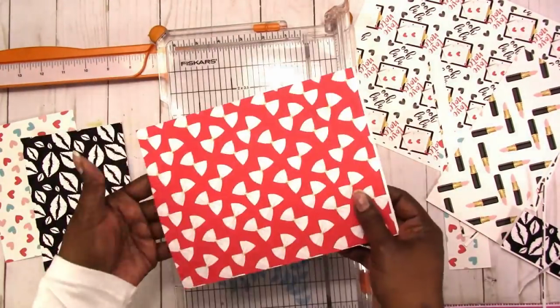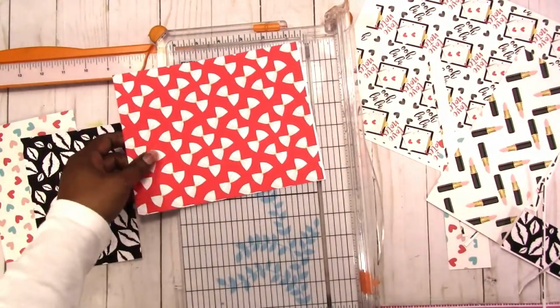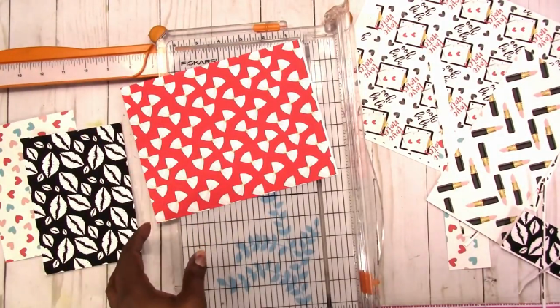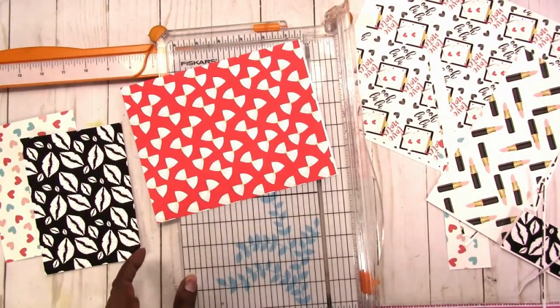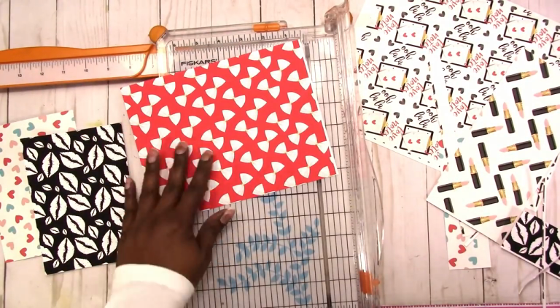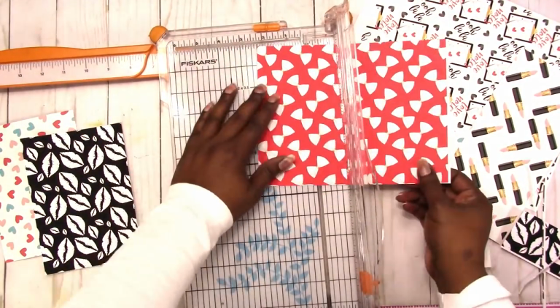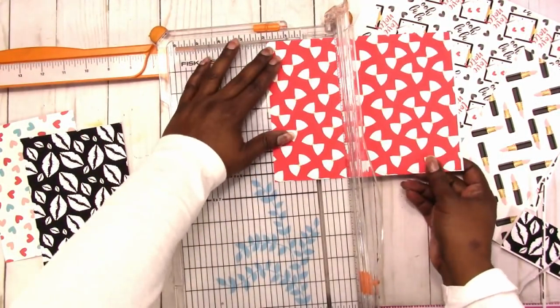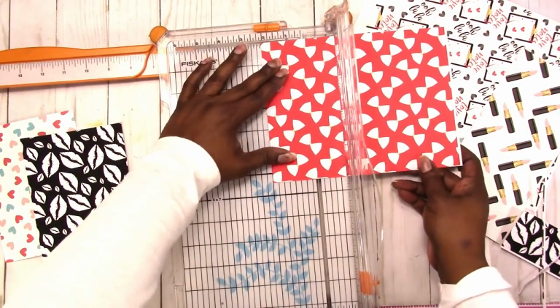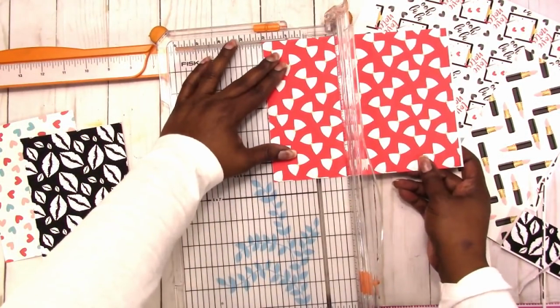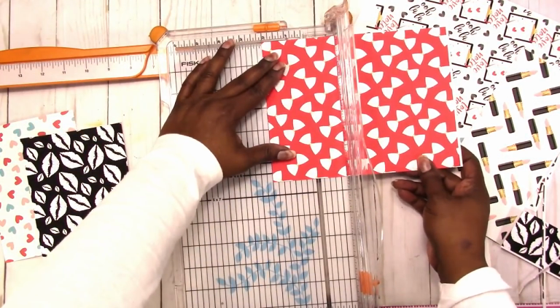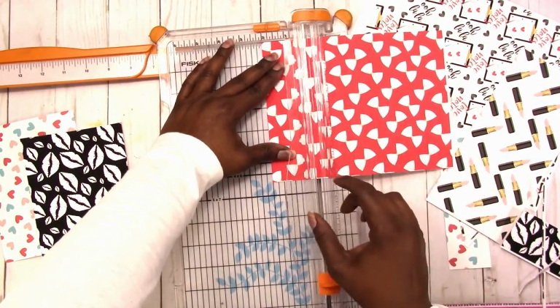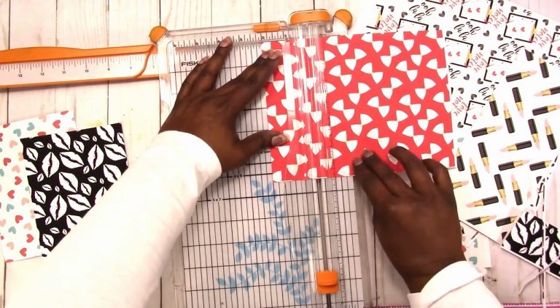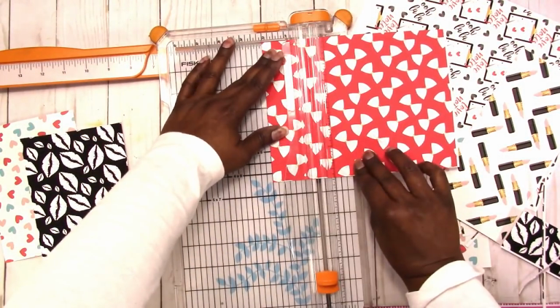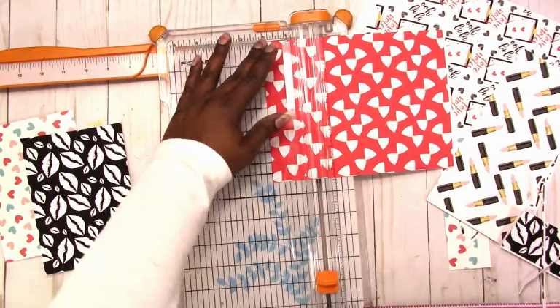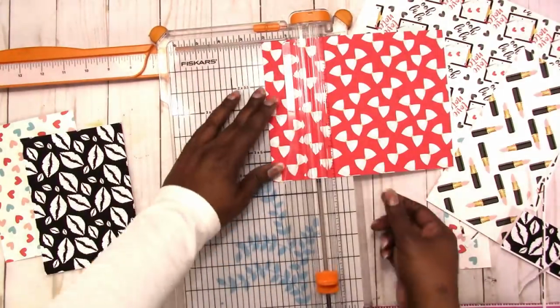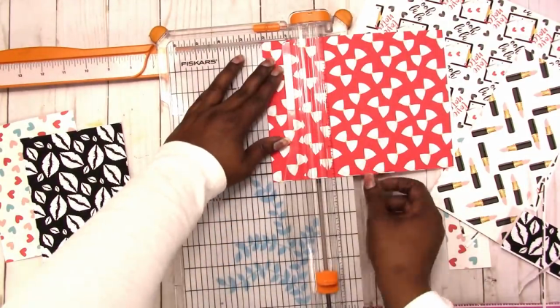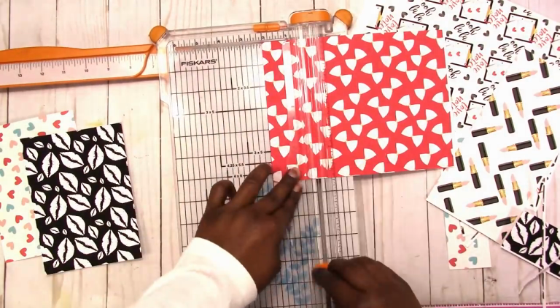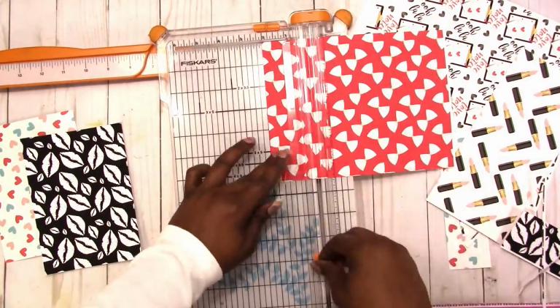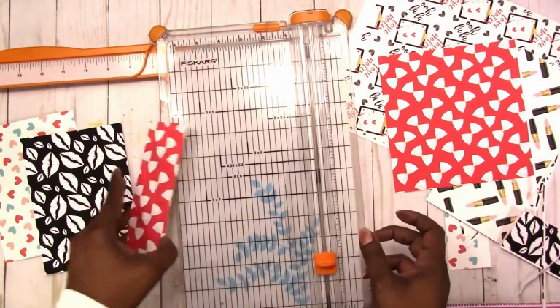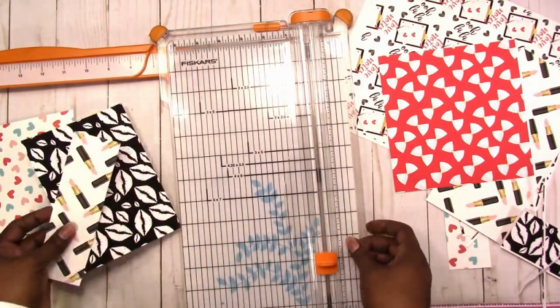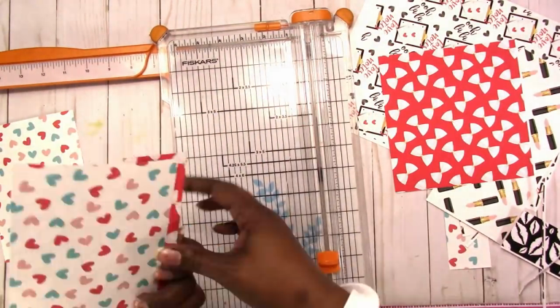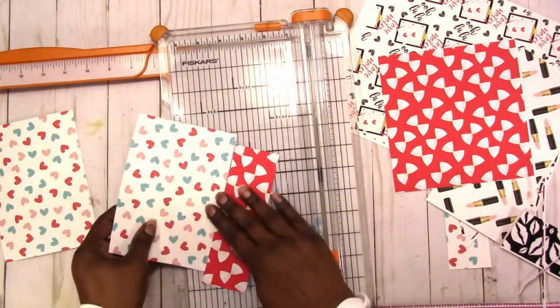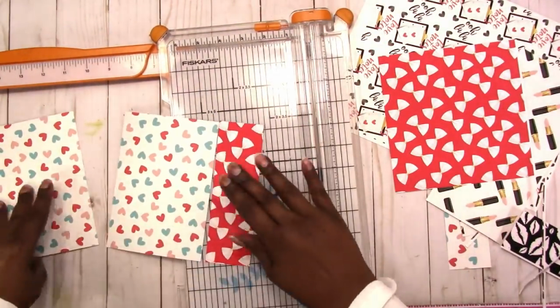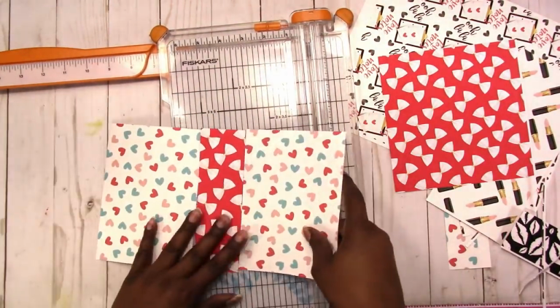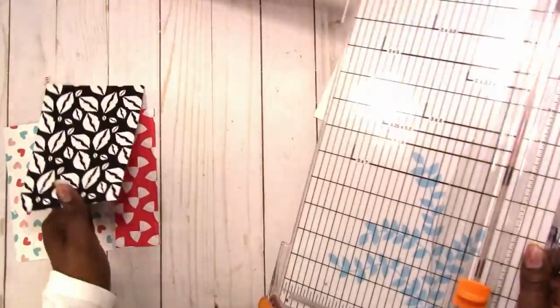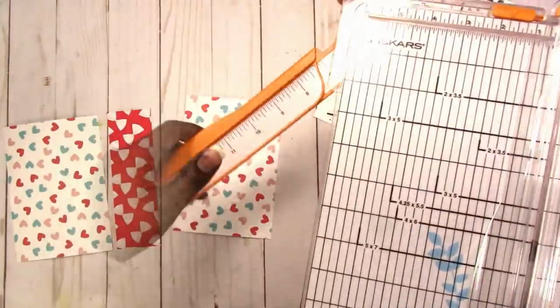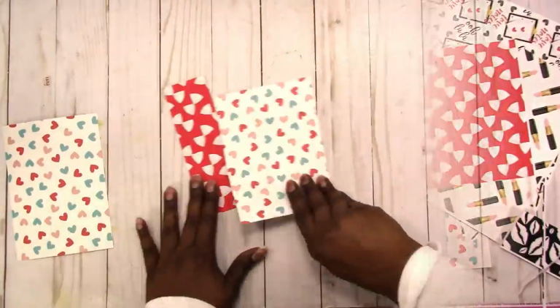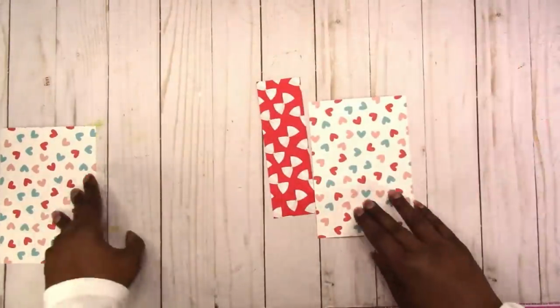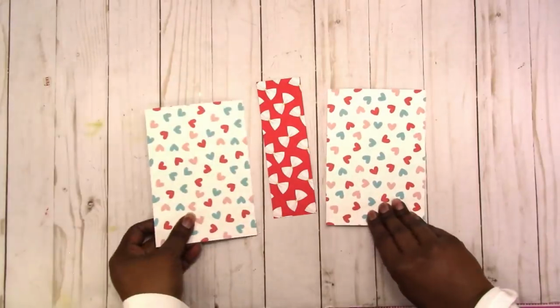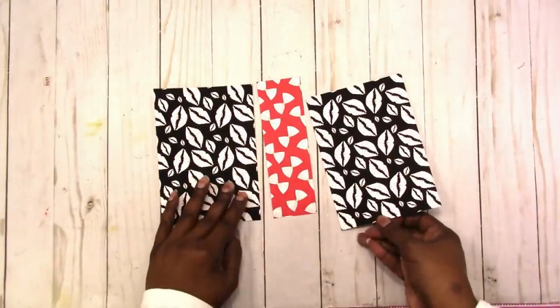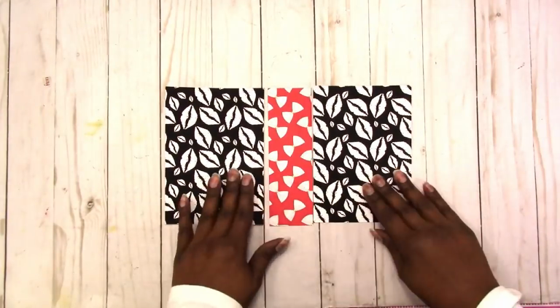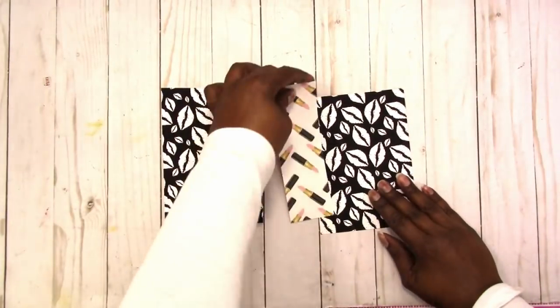So I'm just trimming it up and getting the papers ready, and once that's done I'll start showing you how to actually make the sticker storage. I hope you enjoy.